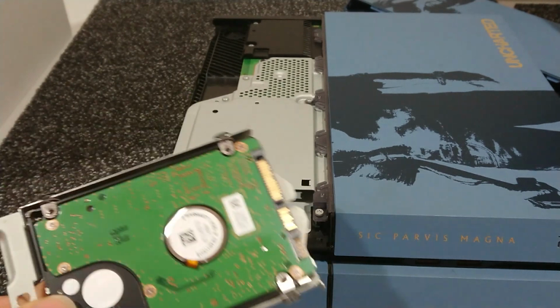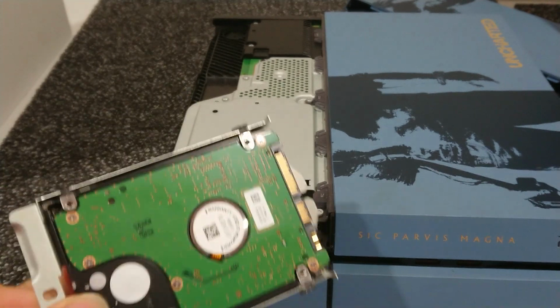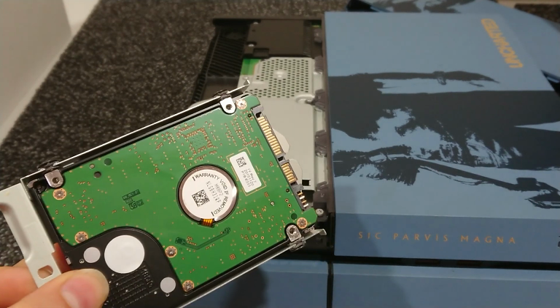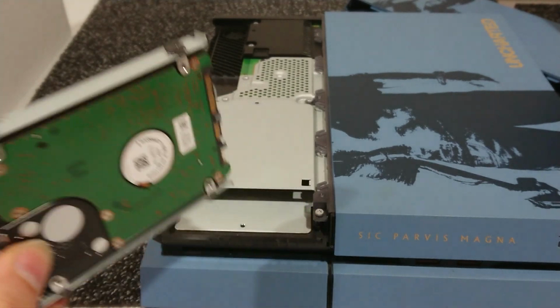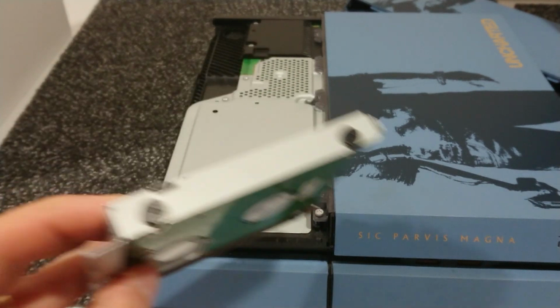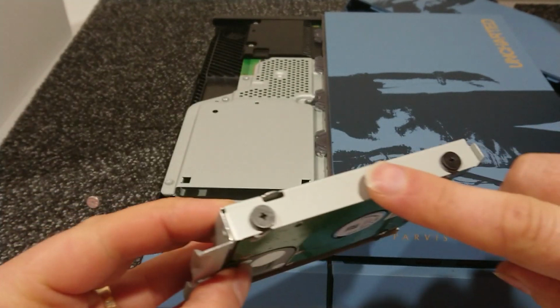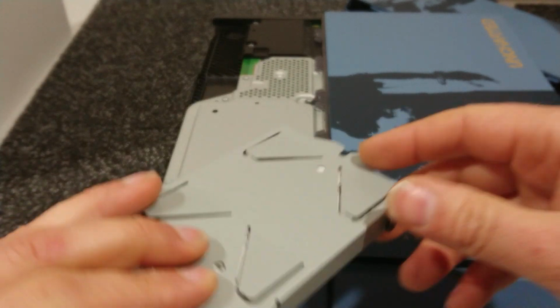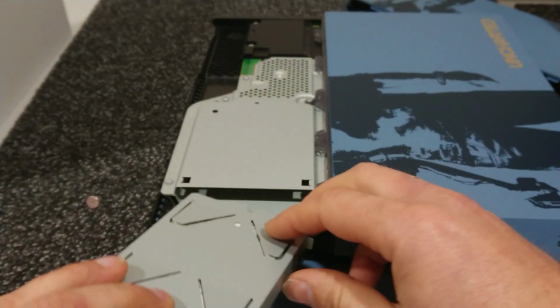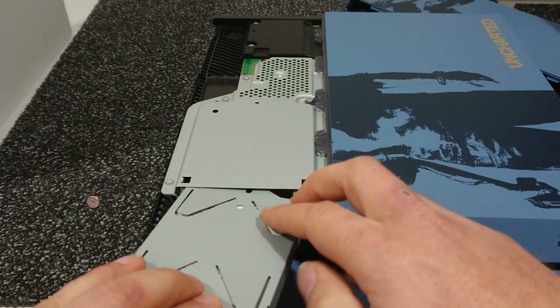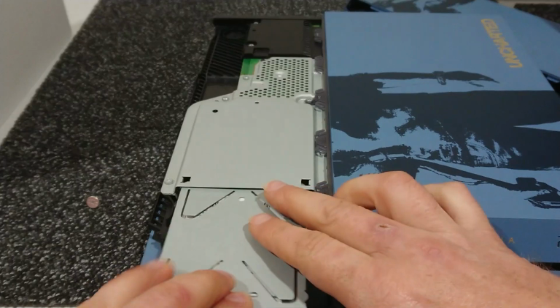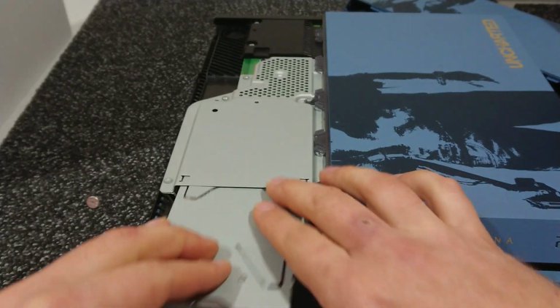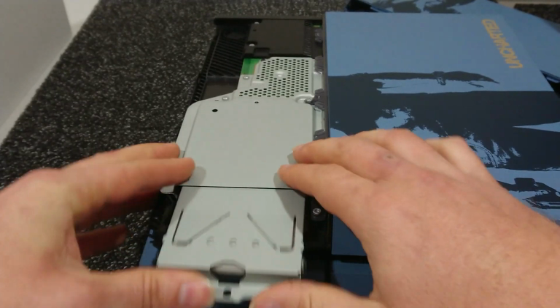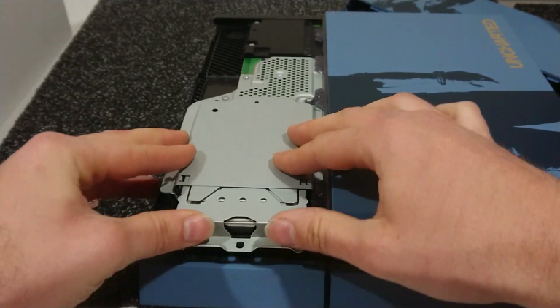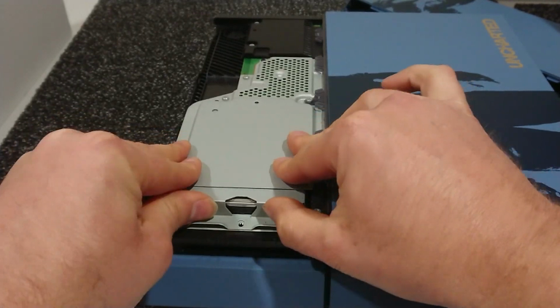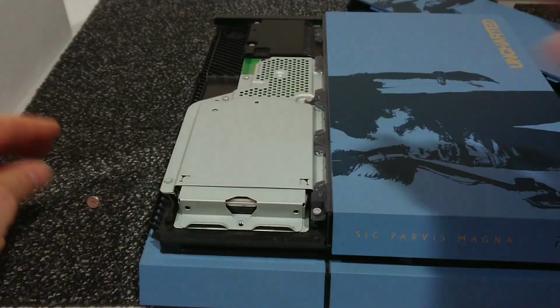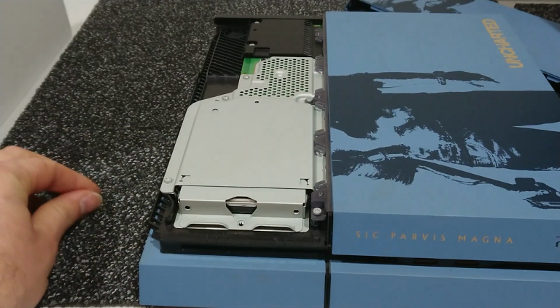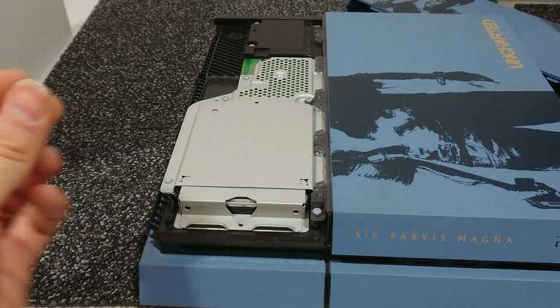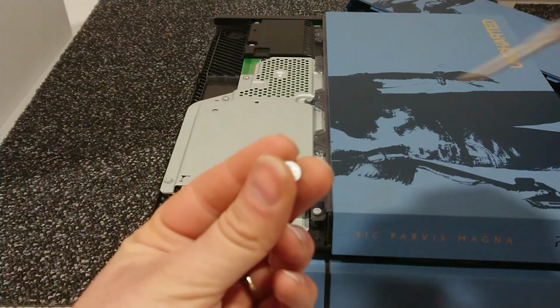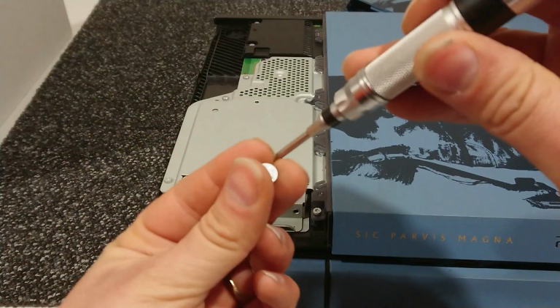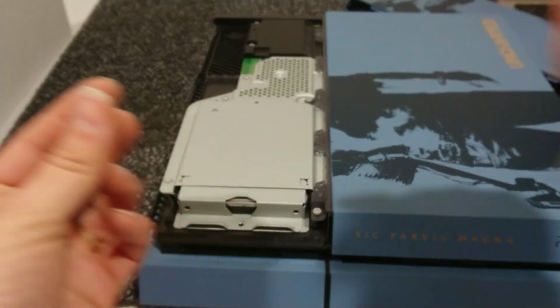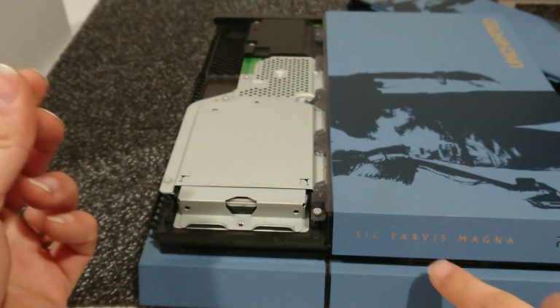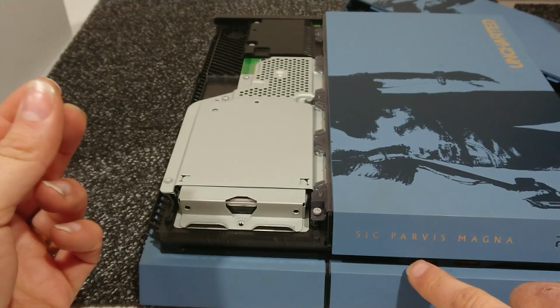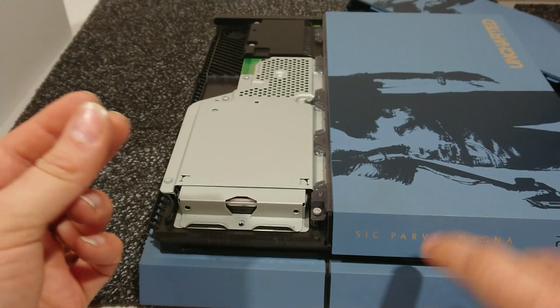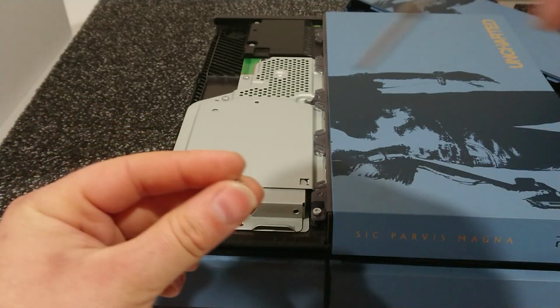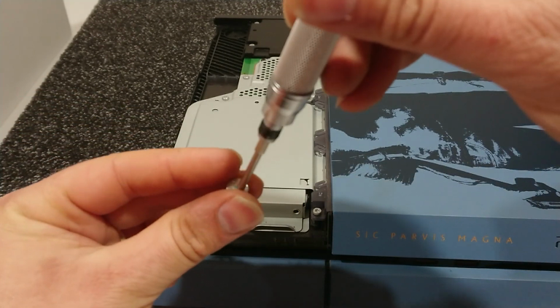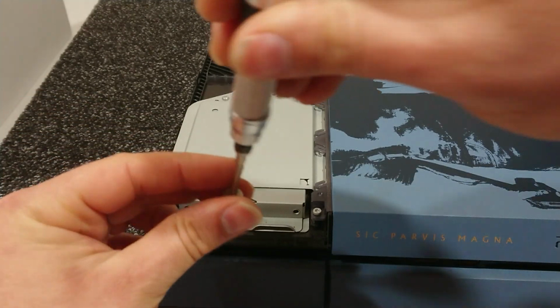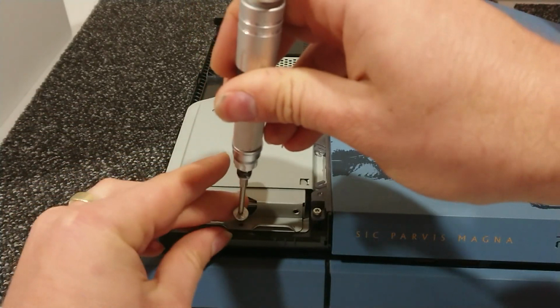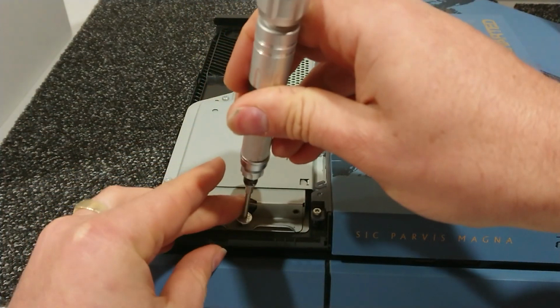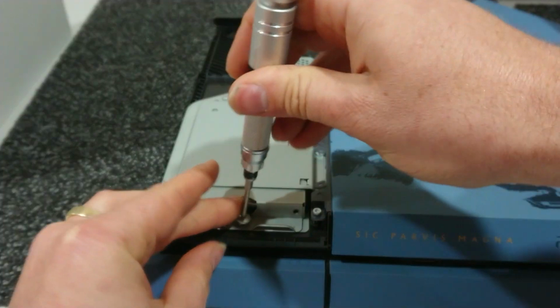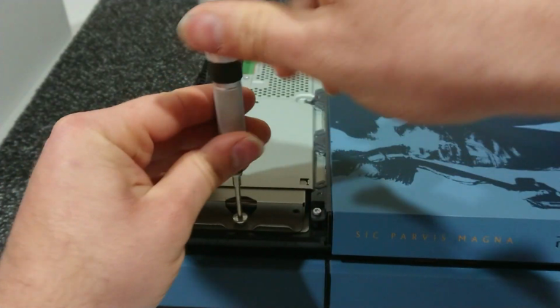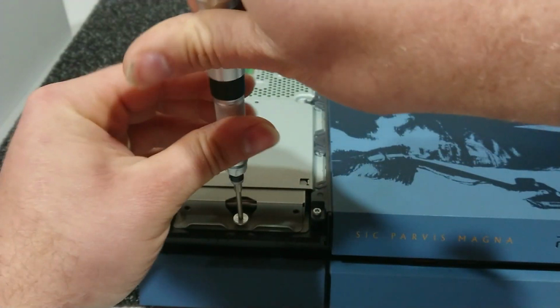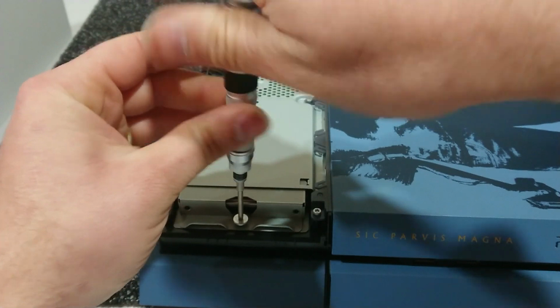It'll come out. Just unscrew the screws and replace it with a new one. Now it's not as easy as just sticking it in and hoping for the best. You will have to actually get a USB drive, put the software on it, and then install the software to the new hard drive.